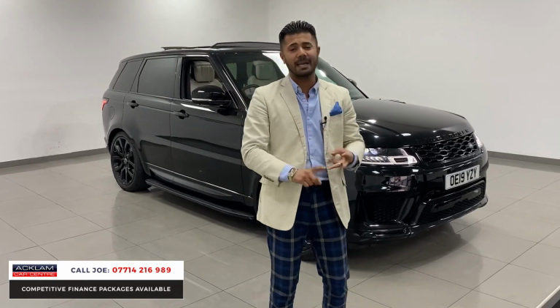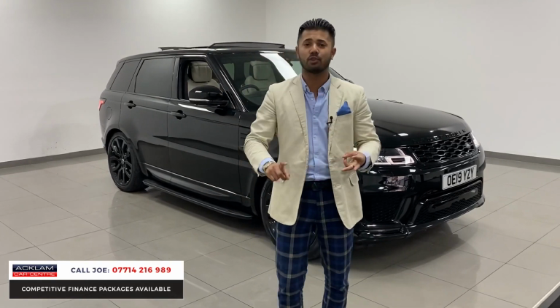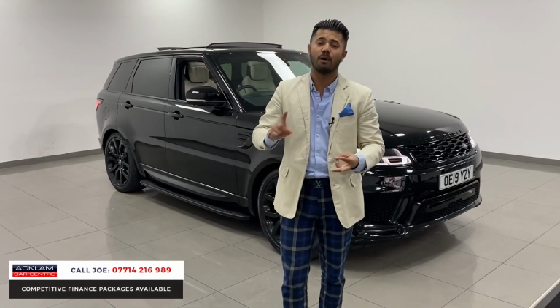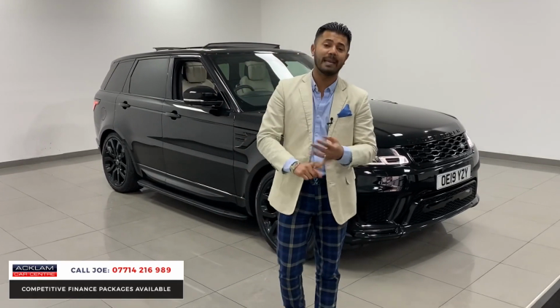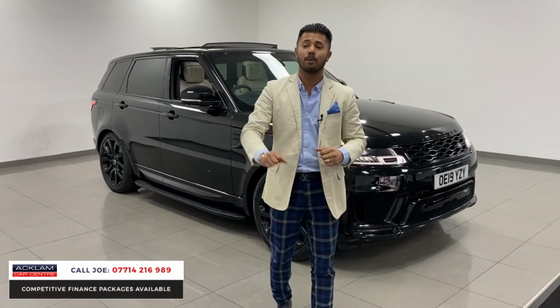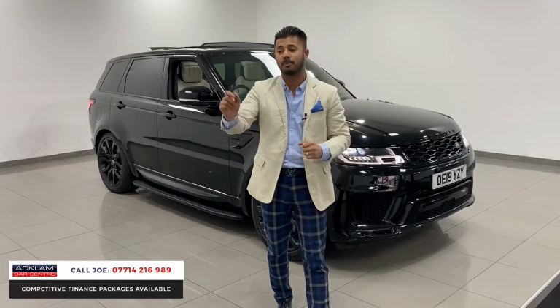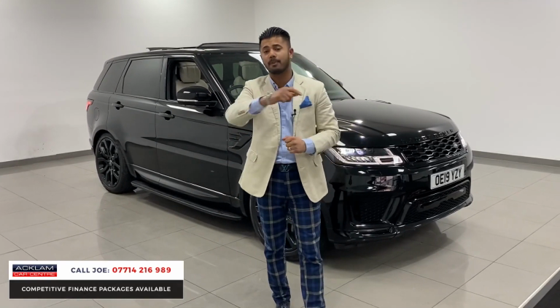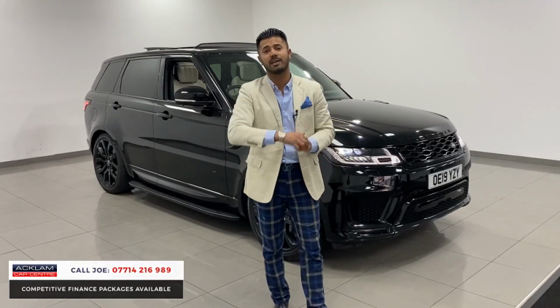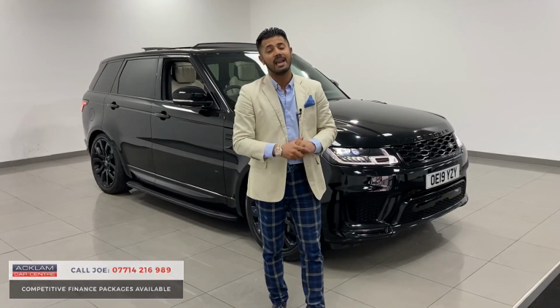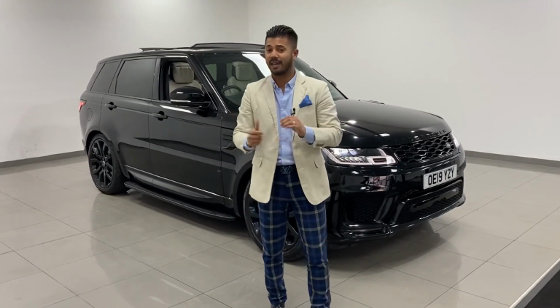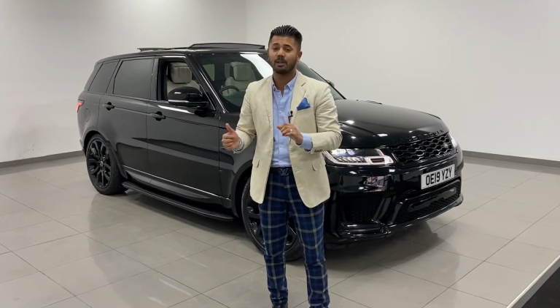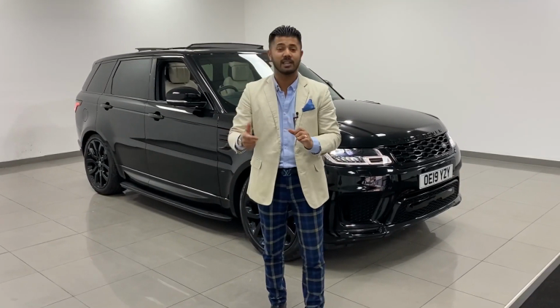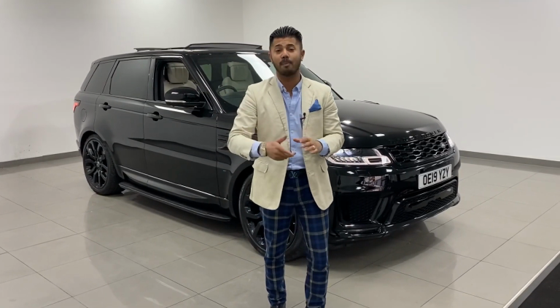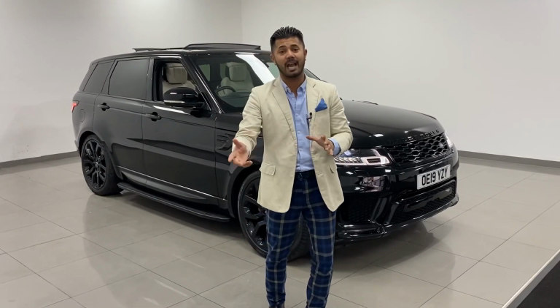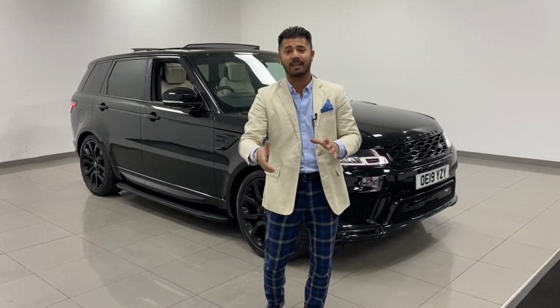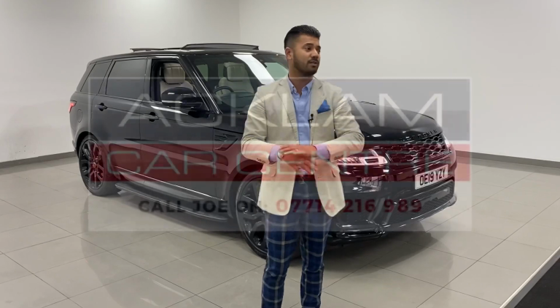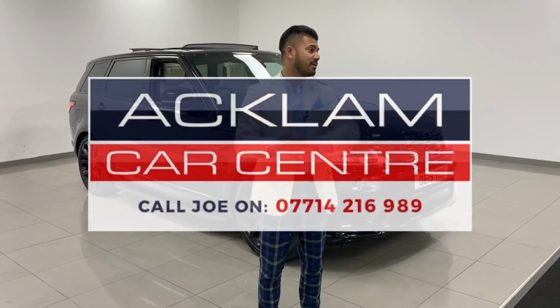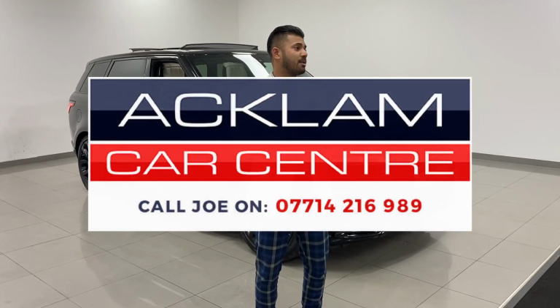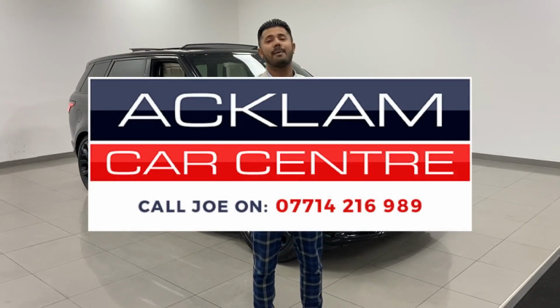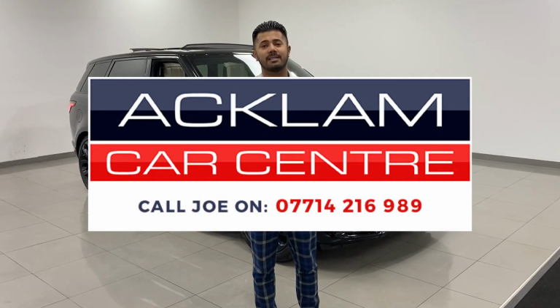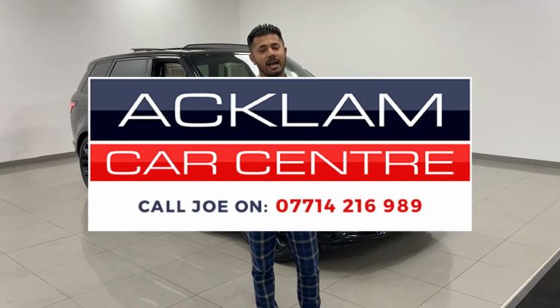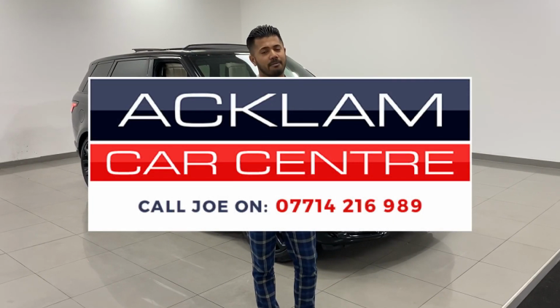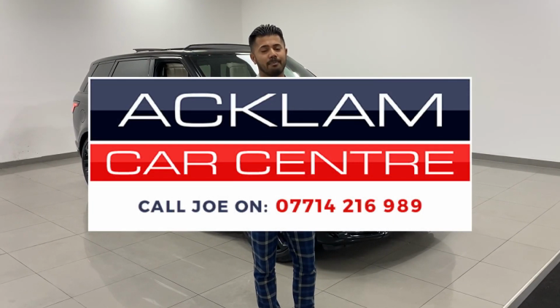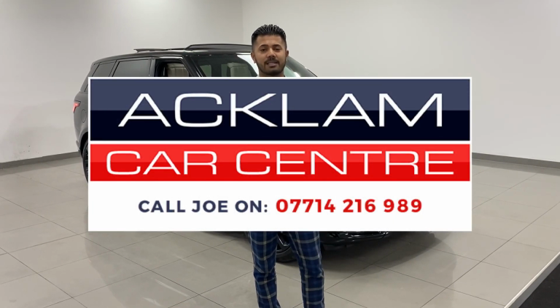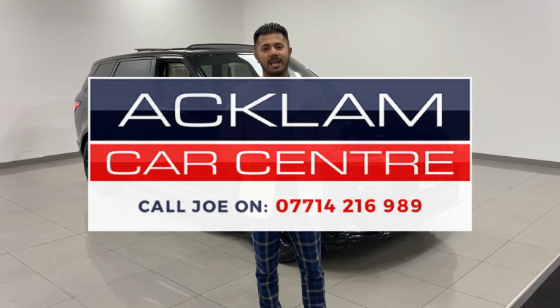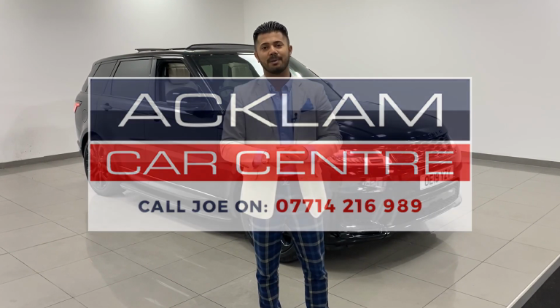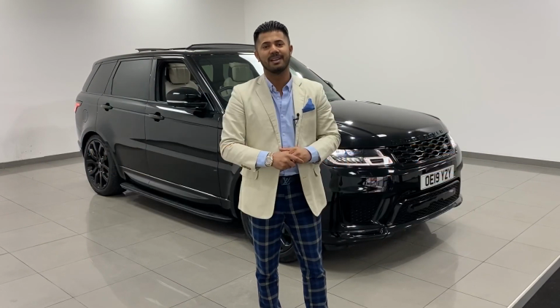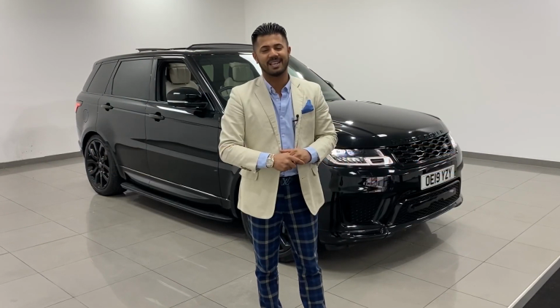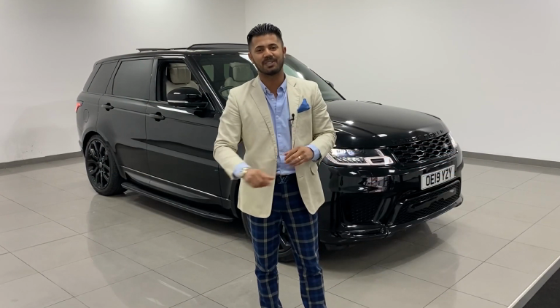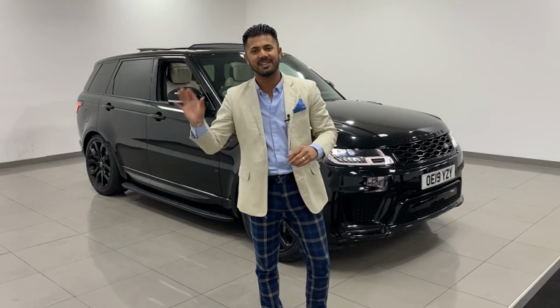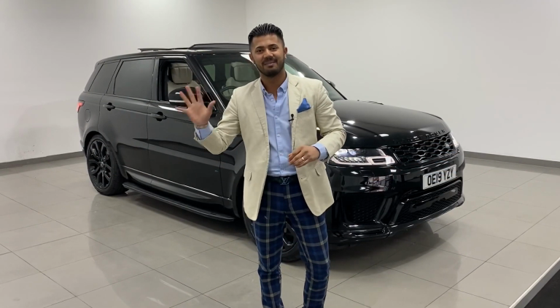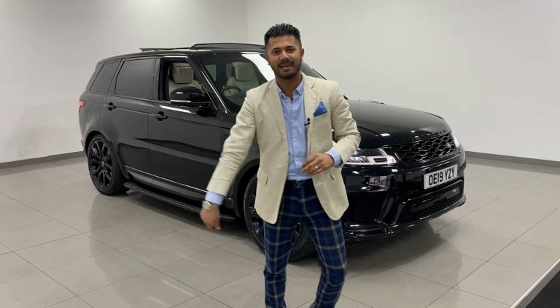My name's Joe — my name and number are on the bottom of the screen. If you like what you see, call me direct. I don't care what time it is, I'll do my very best to help you. Thanks for watching. Bye bye.